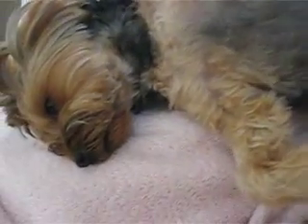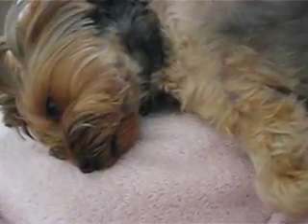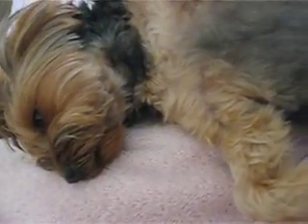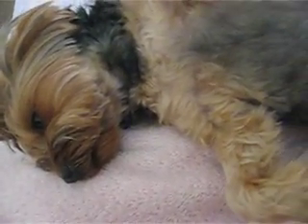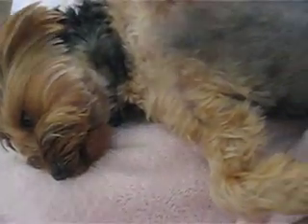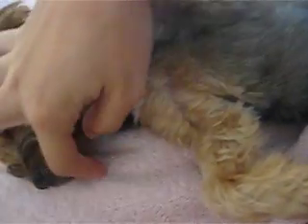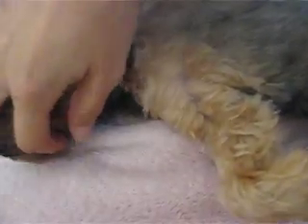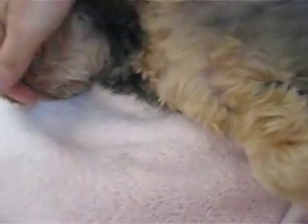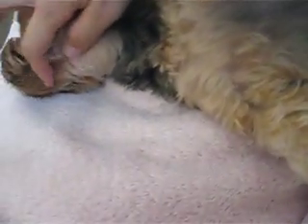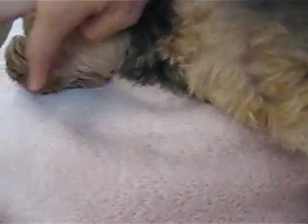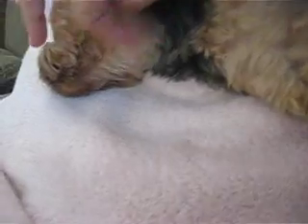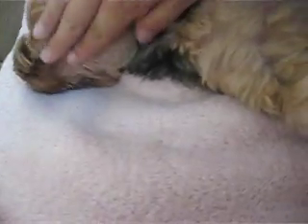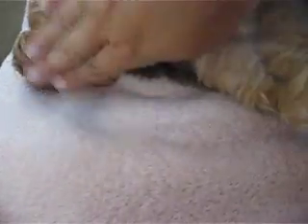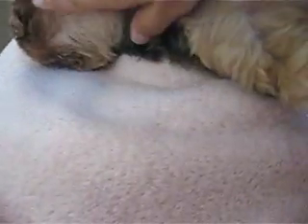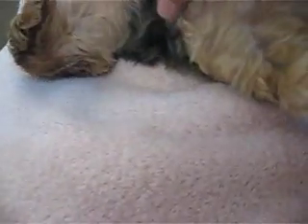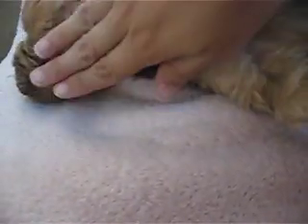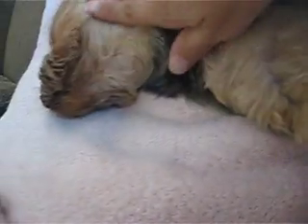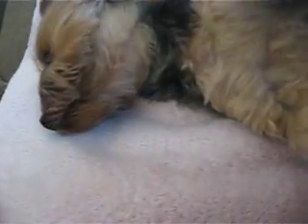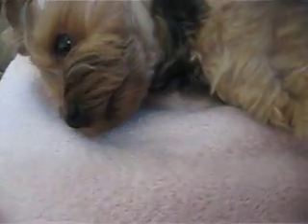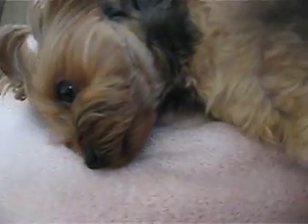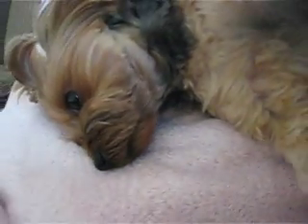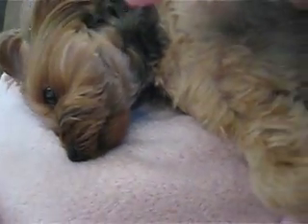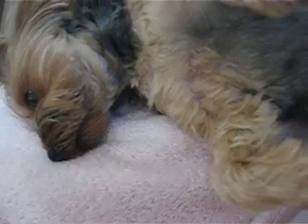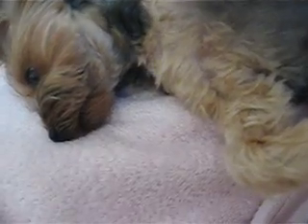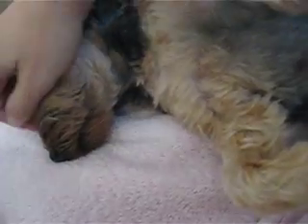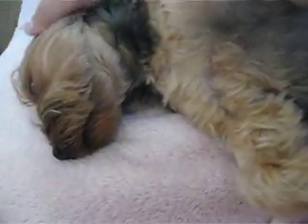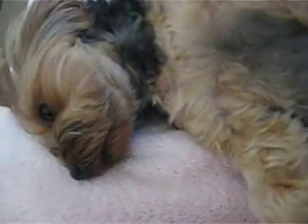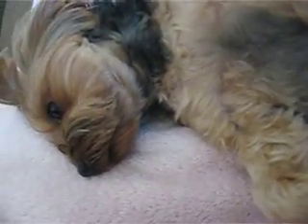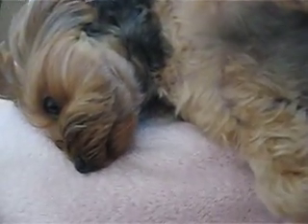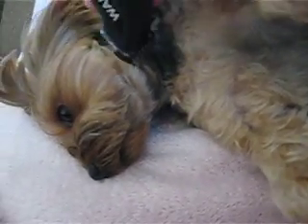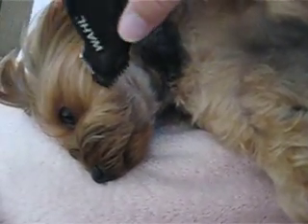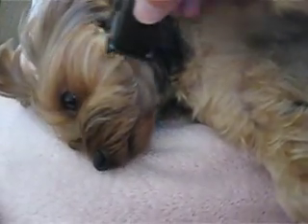I also use the small clippers here to do underneath Layla's chin. She does not like having this done at all, and she's quite miserable when we do it standing up, so I try and do it while she's laying down.